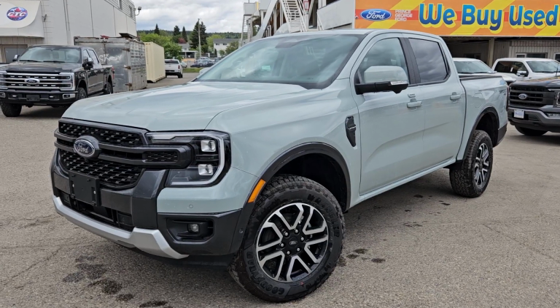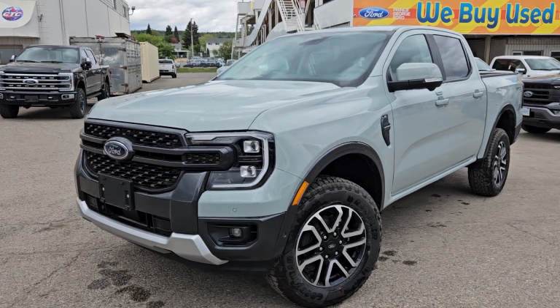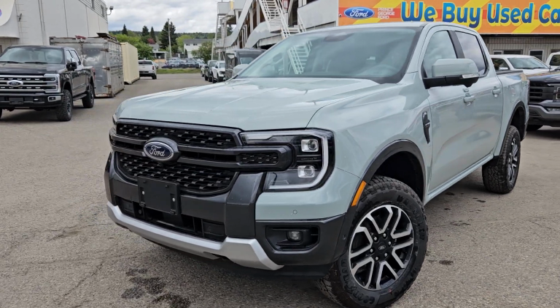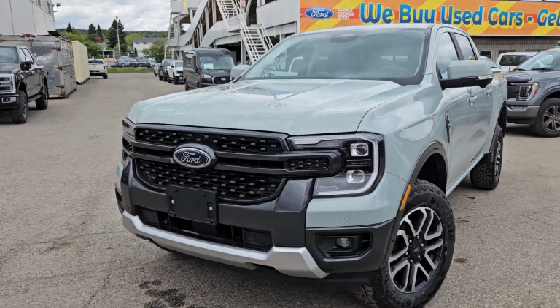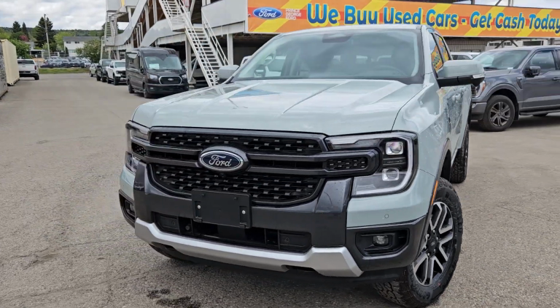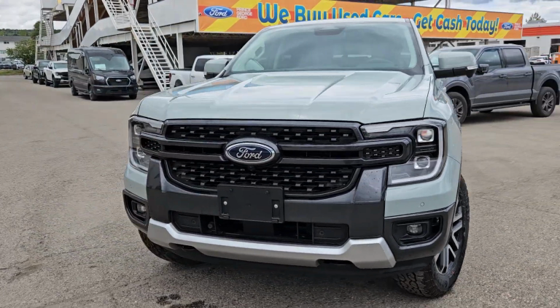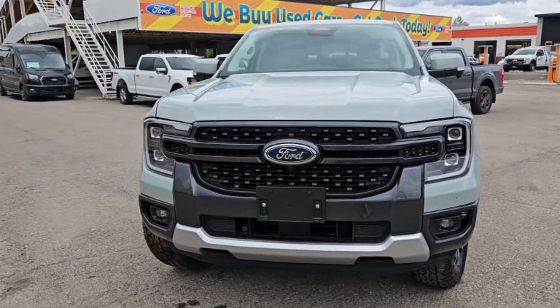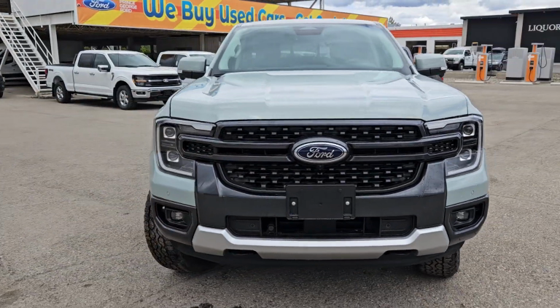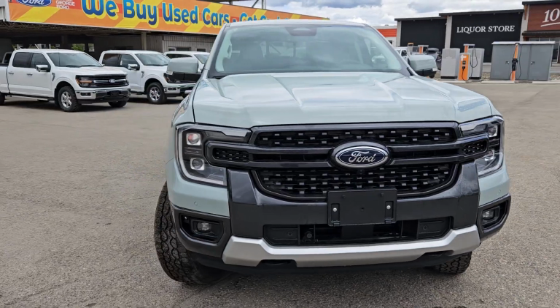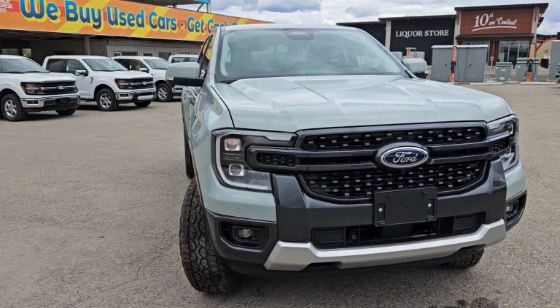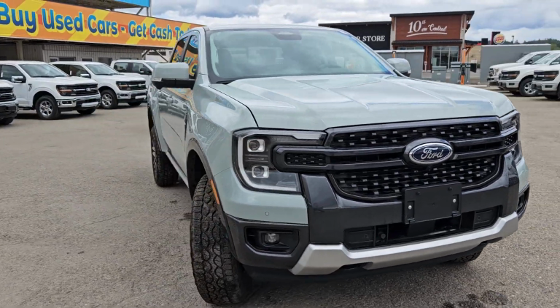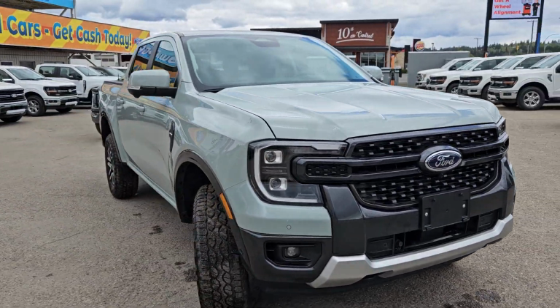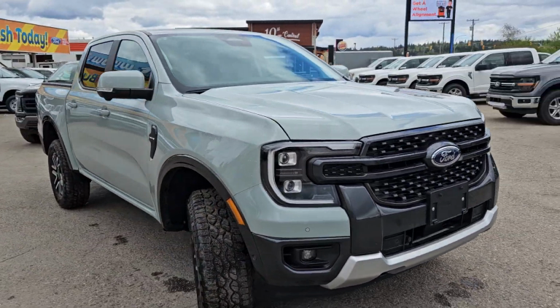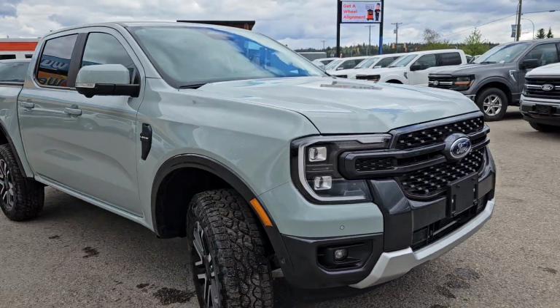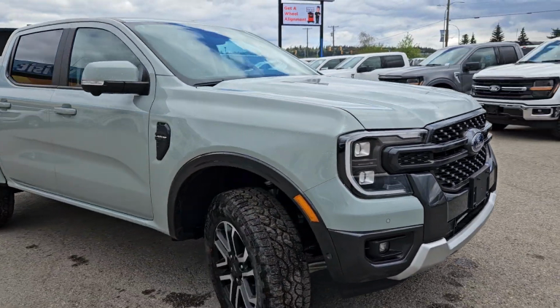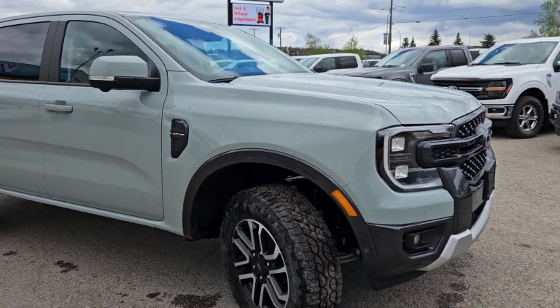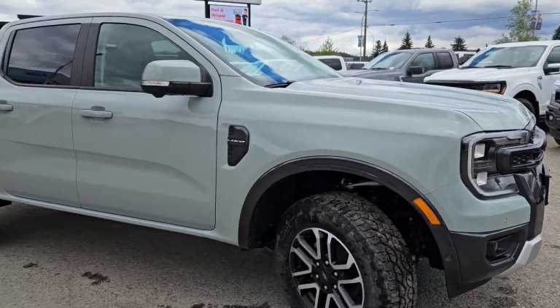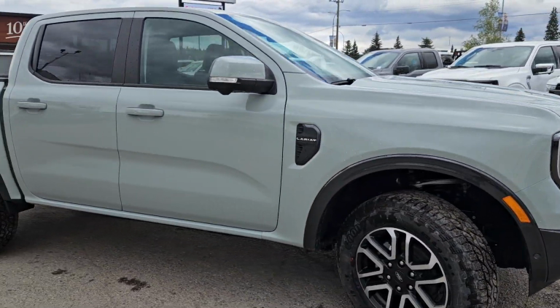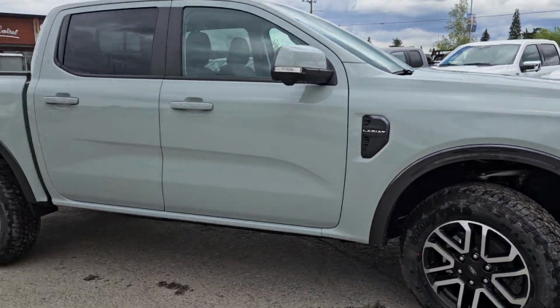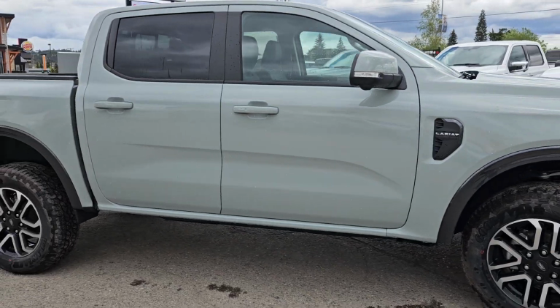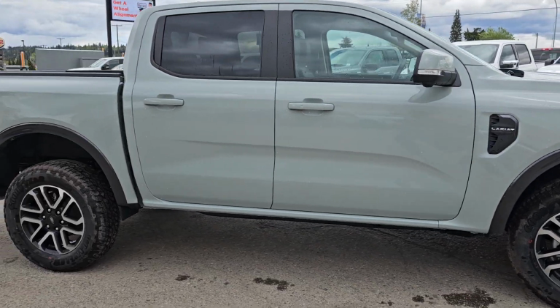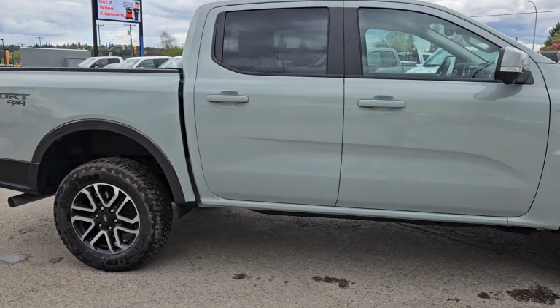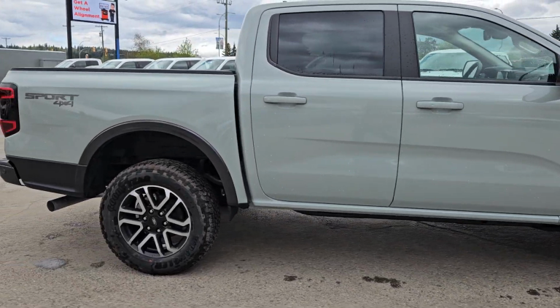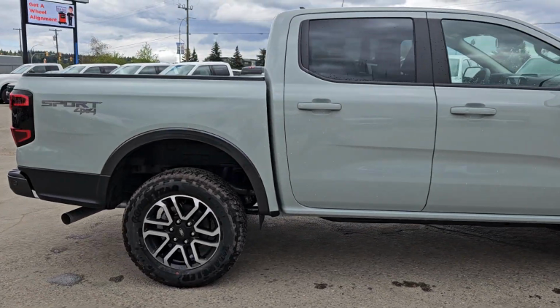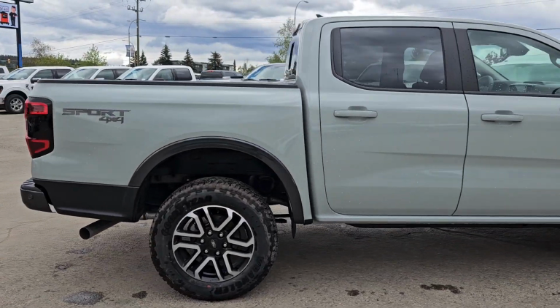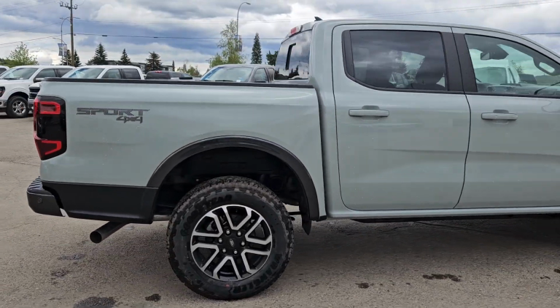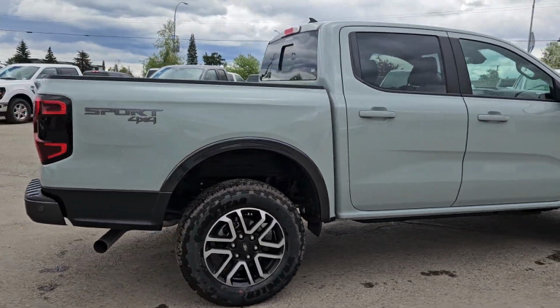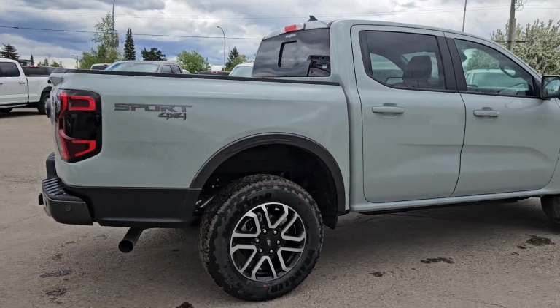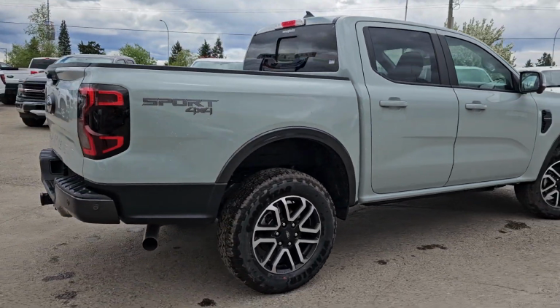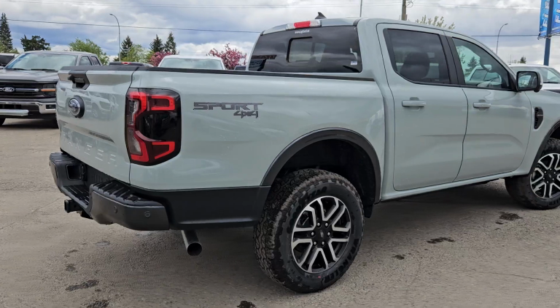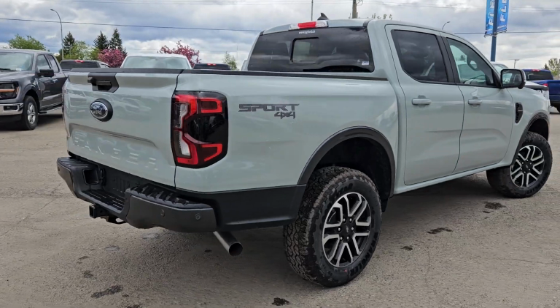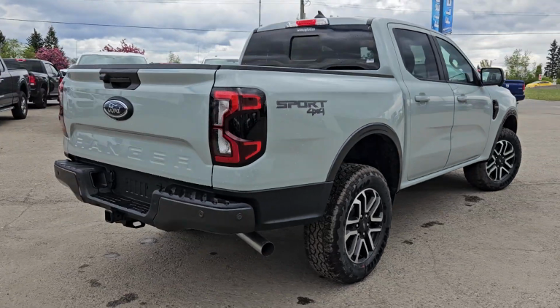Hello, this is Emily coming at you from Prince George Ford, and today we are looking at the 2024 Ford Ranger Lariat. Coming in this nice cactus gray coloring, this vehicle is powered by a 2.3 liter EcoBoost engine and has four-wheel drive capabilities.